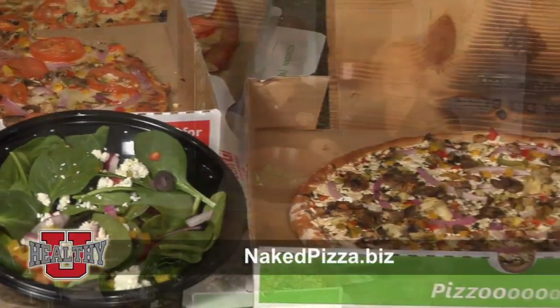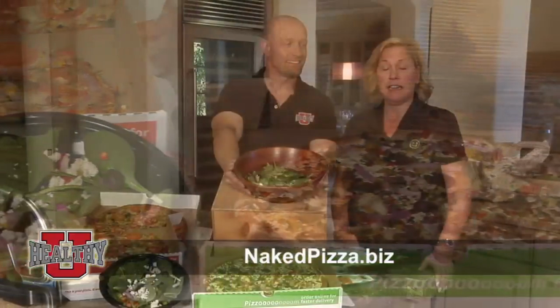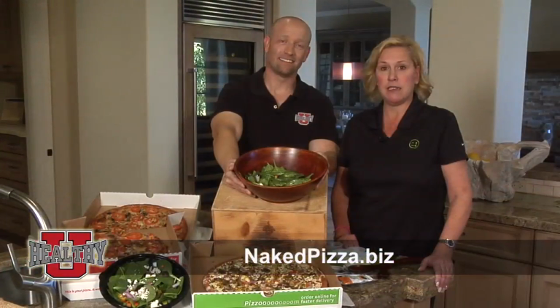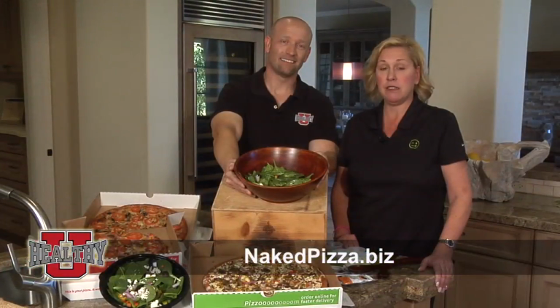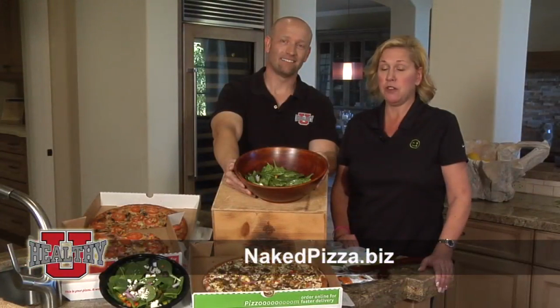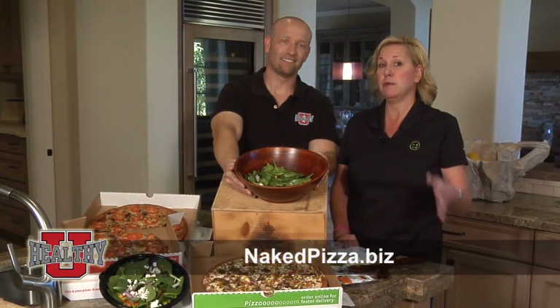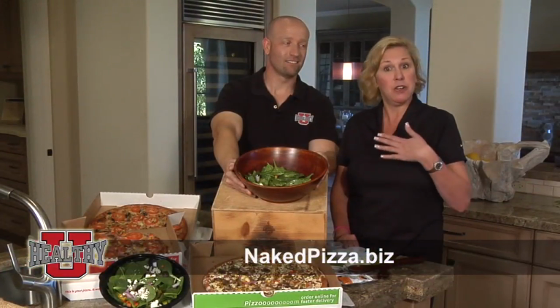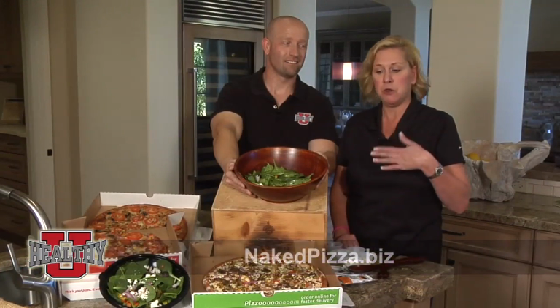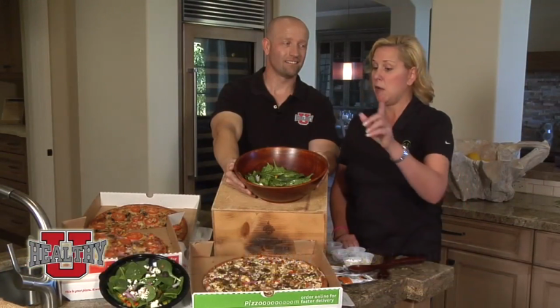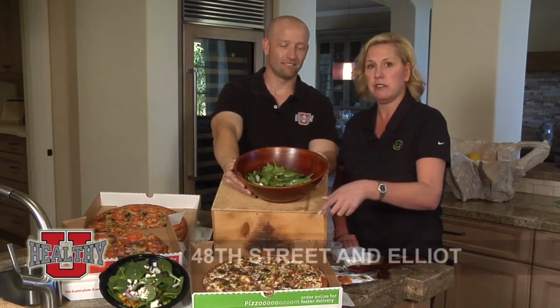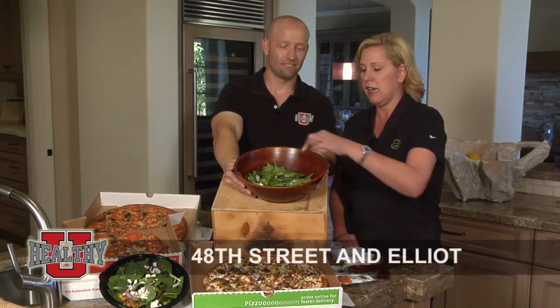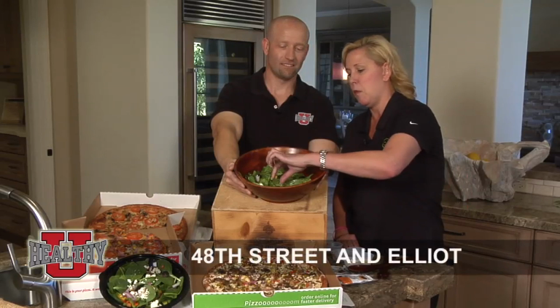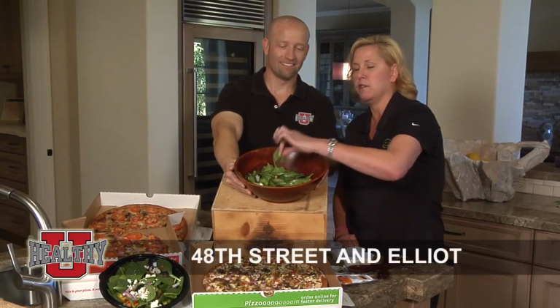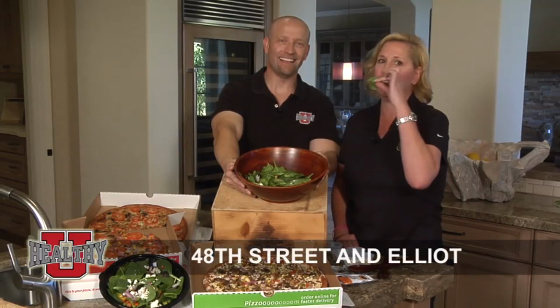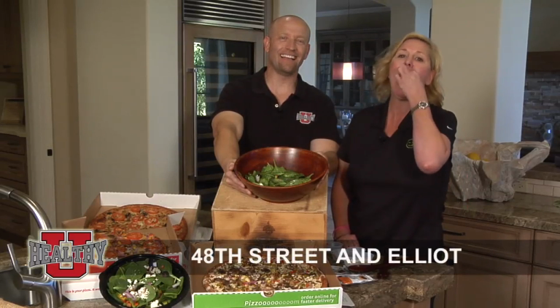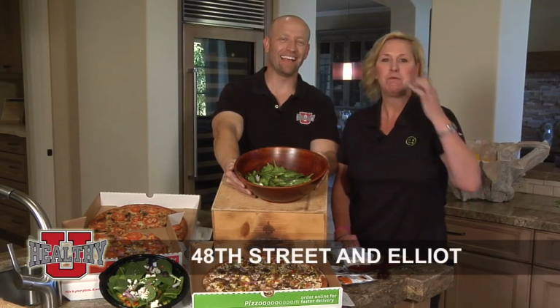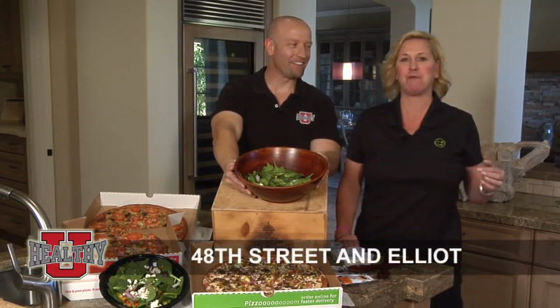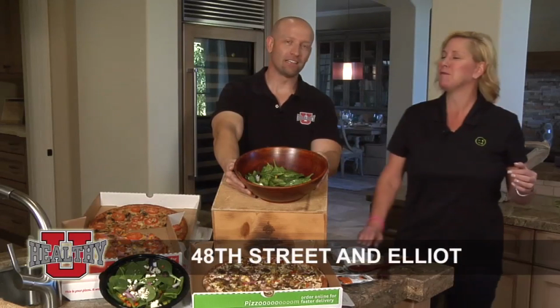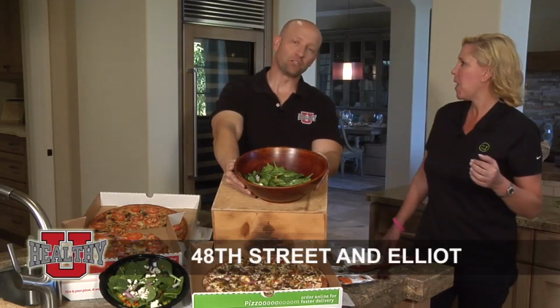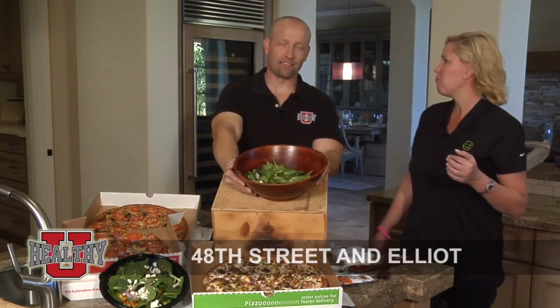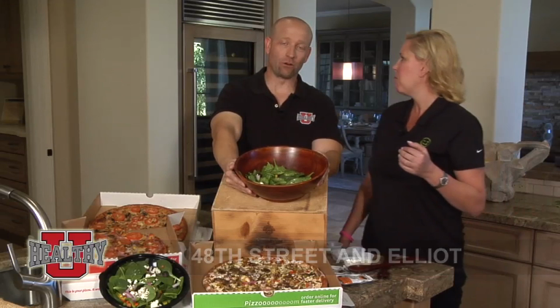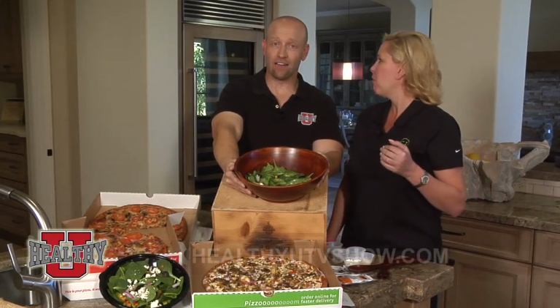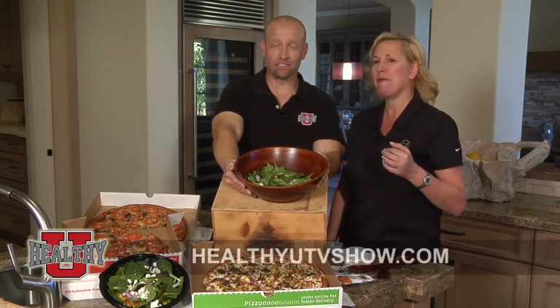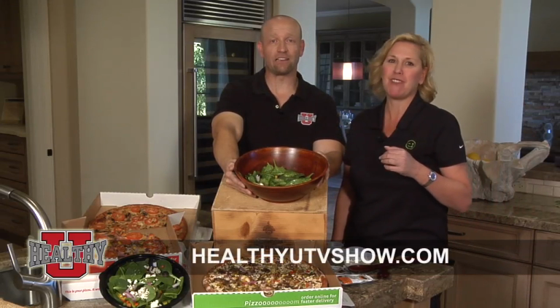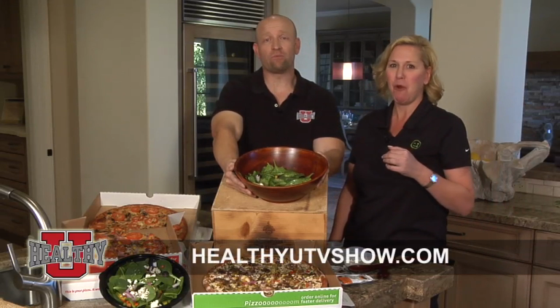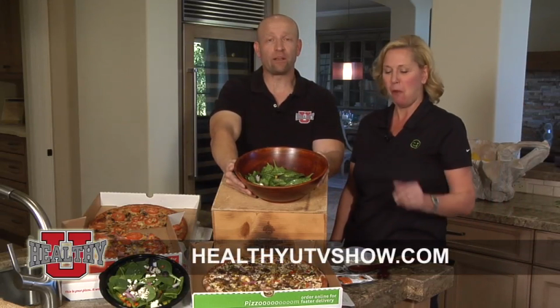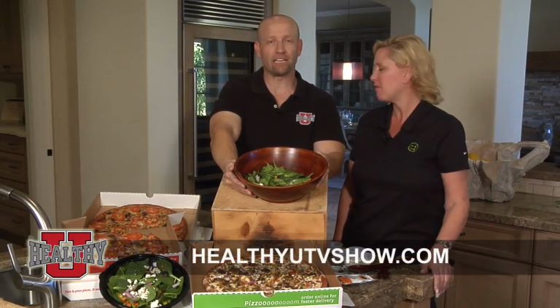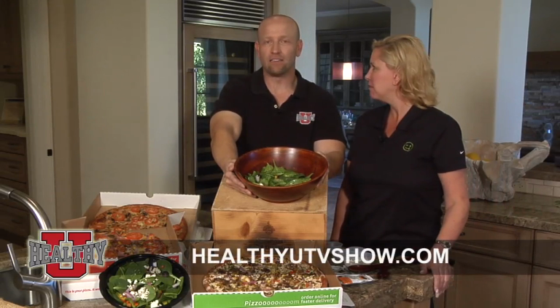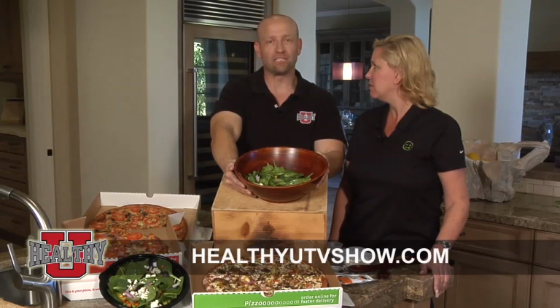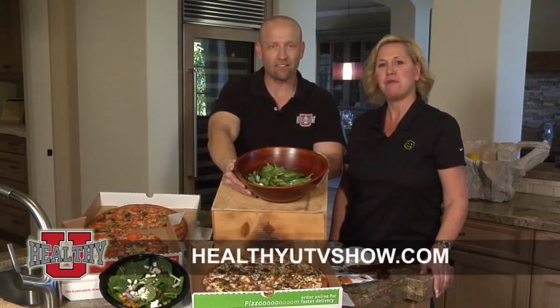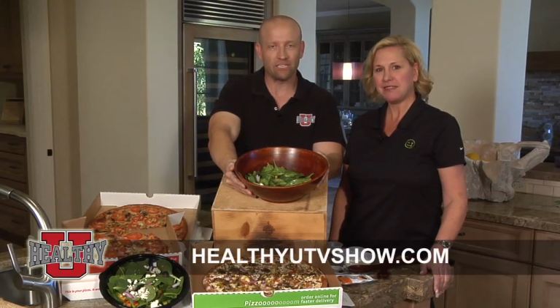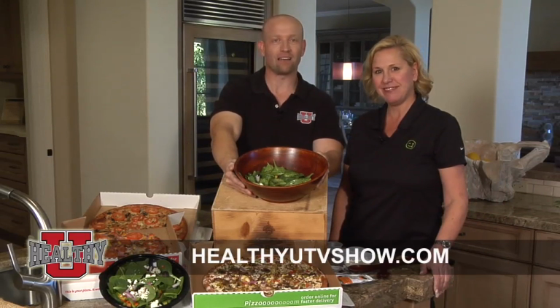You can find us at nakedpizza.biz, or you can come to my store in Ahwatukee and I'll make you this pizza and this wonderful salad. And of course you can enjoy some of the salad with Lori herself when she's in the store, but if you want more information about Naked Pizza, go to HealthyYouTVShow.com.